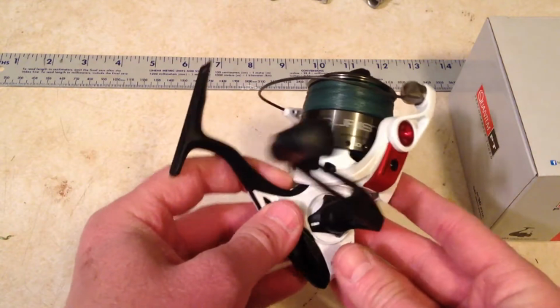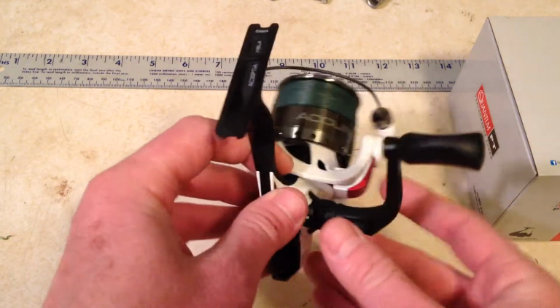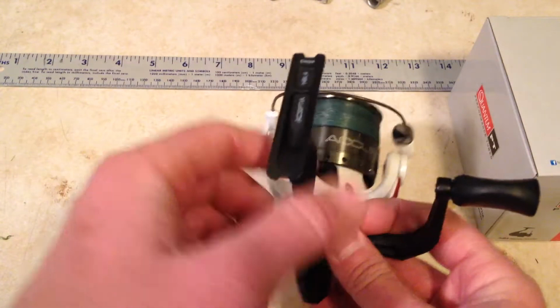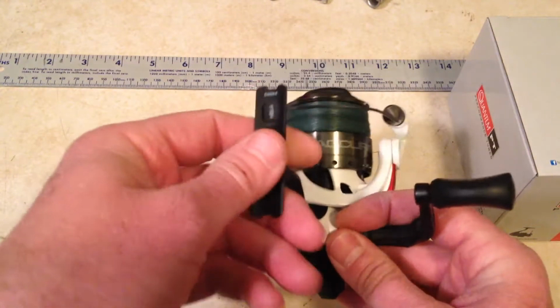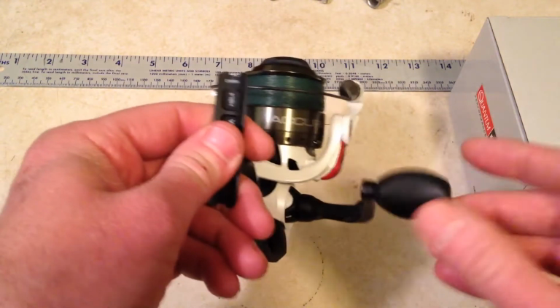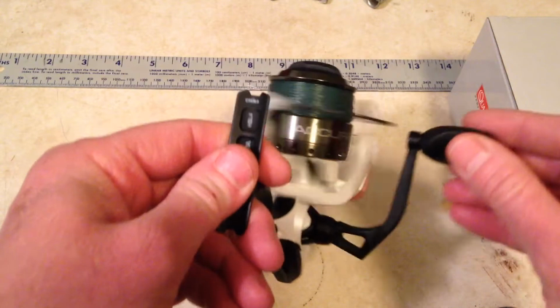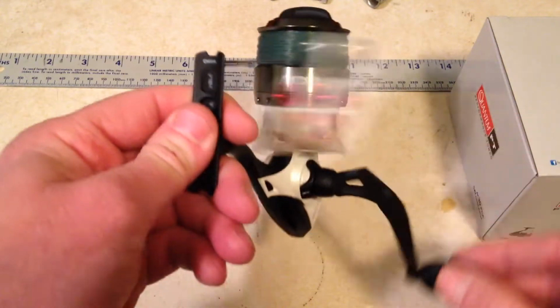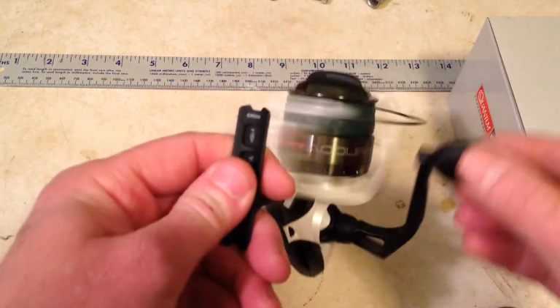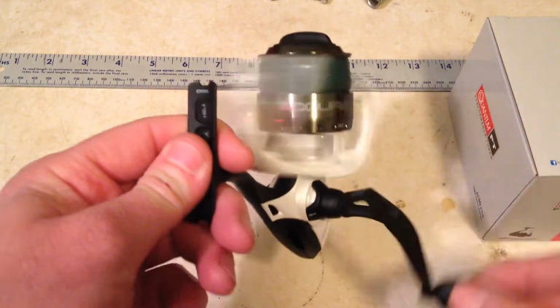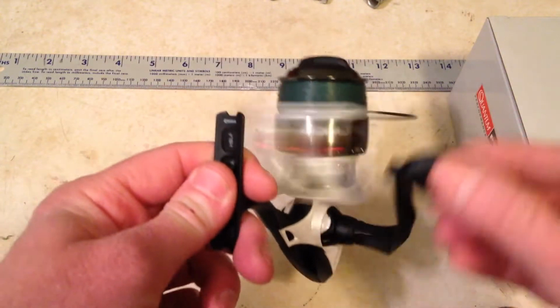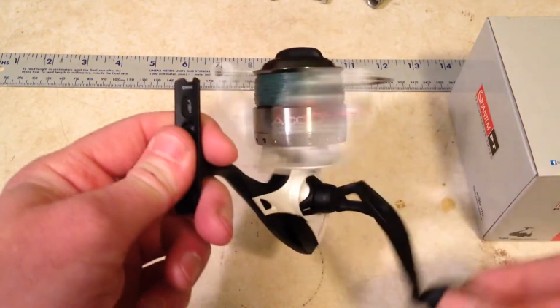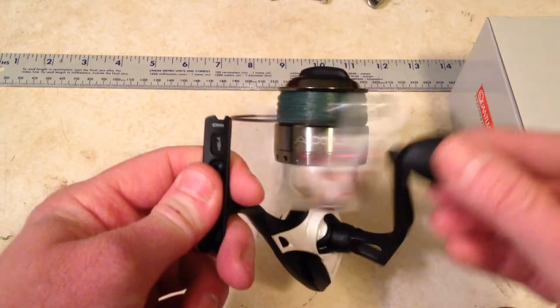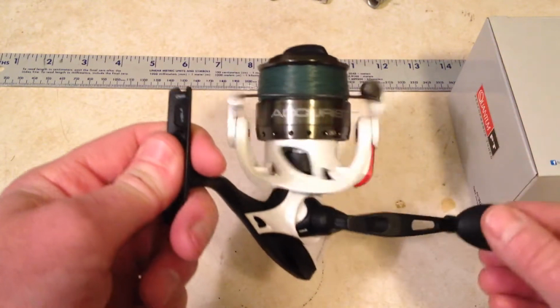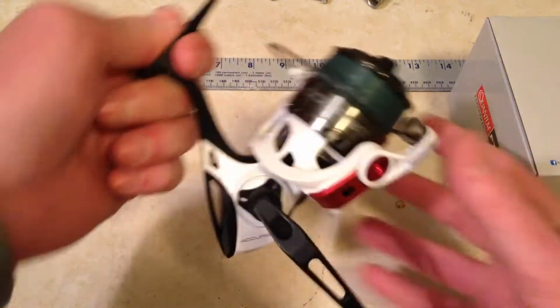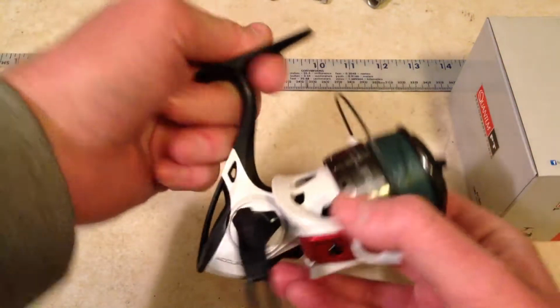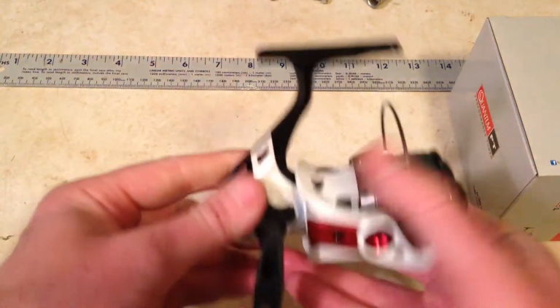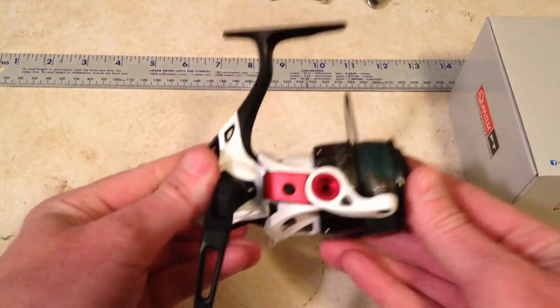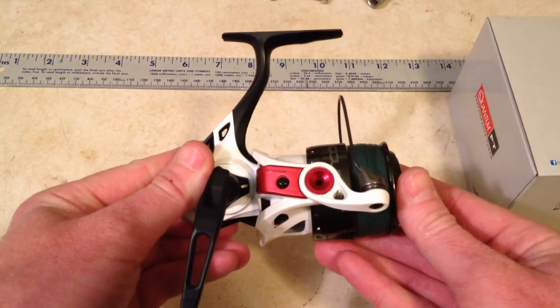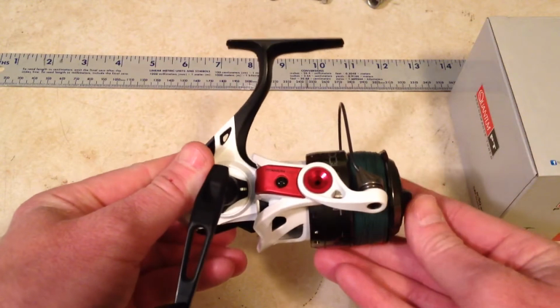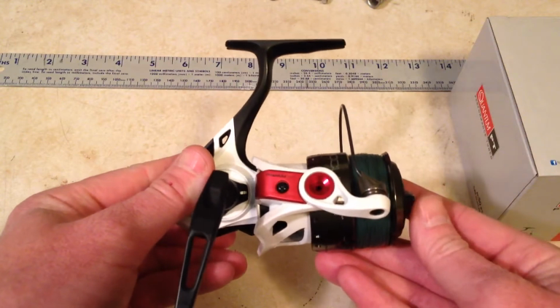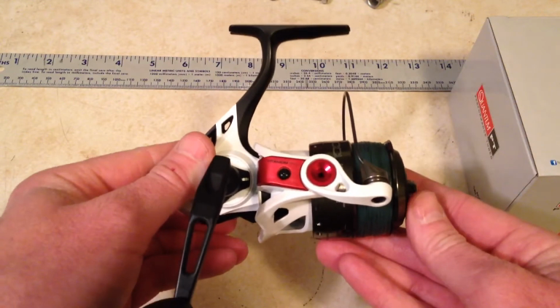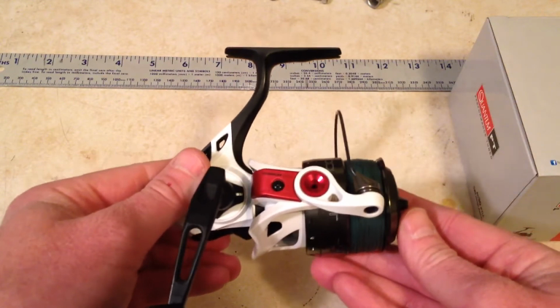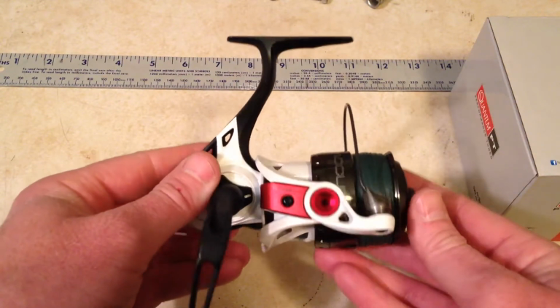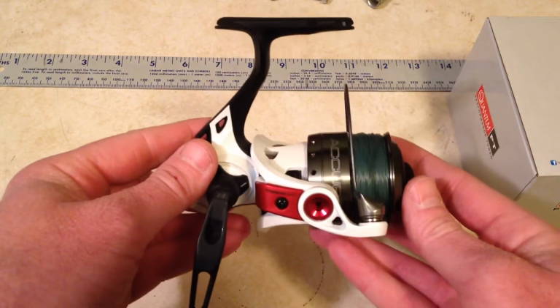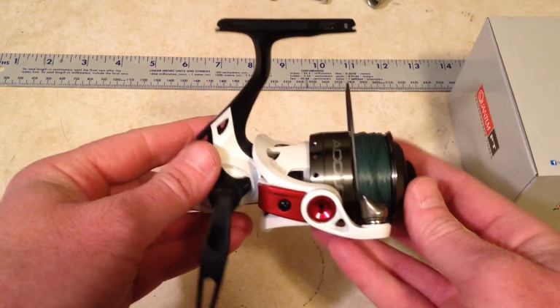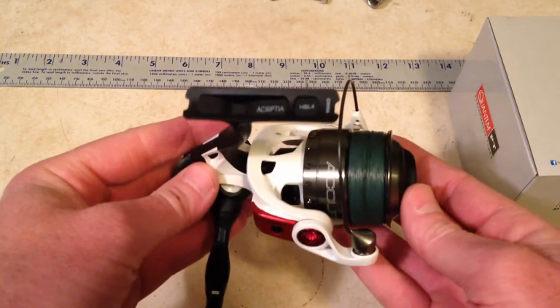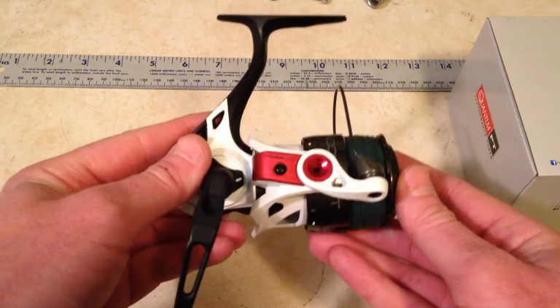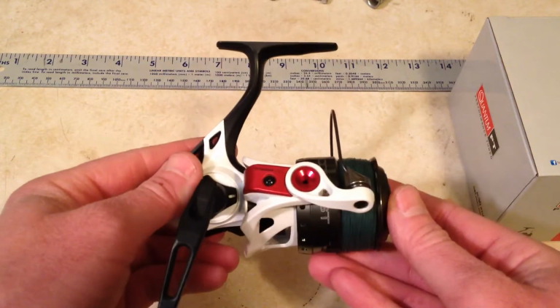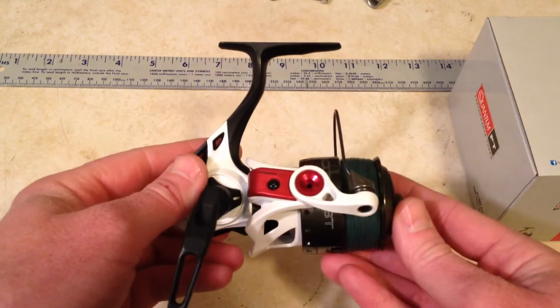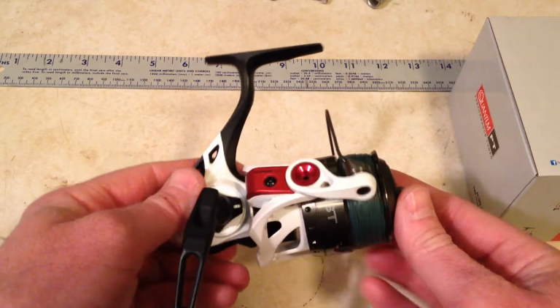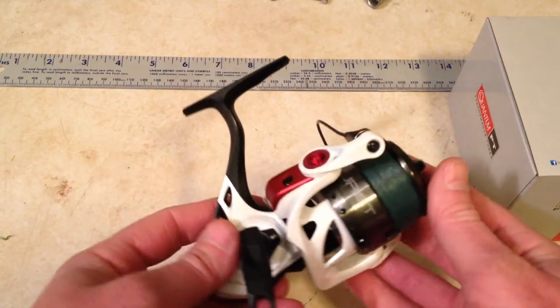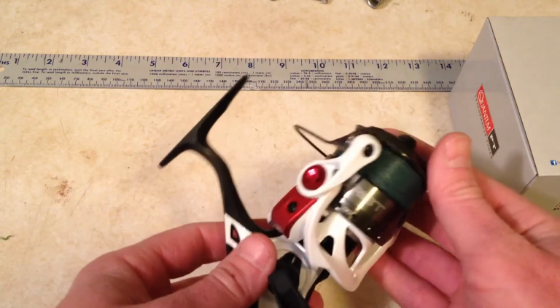This reel is as smooth as butter — I would look into one of these. If you're into any kind of trout fishing, which is what I do, this has been a fantastic reel. I've been fishing it for a year now.